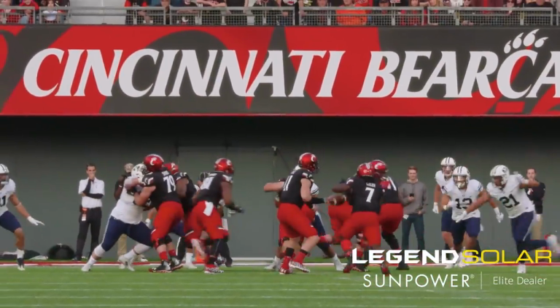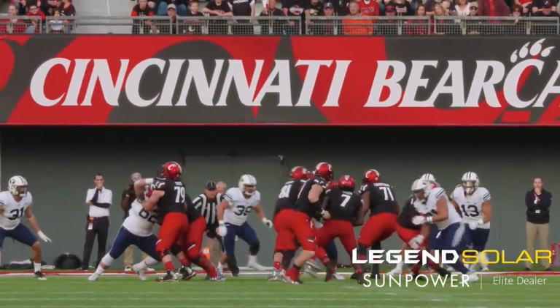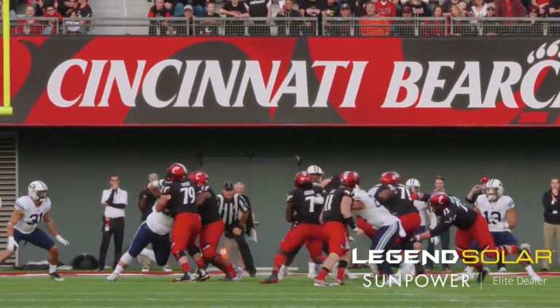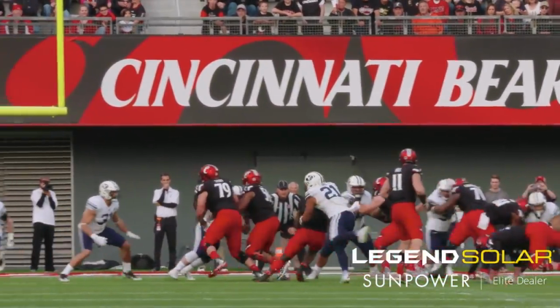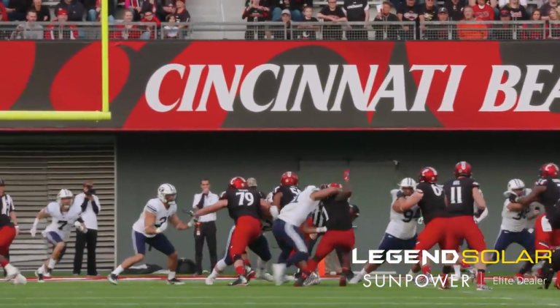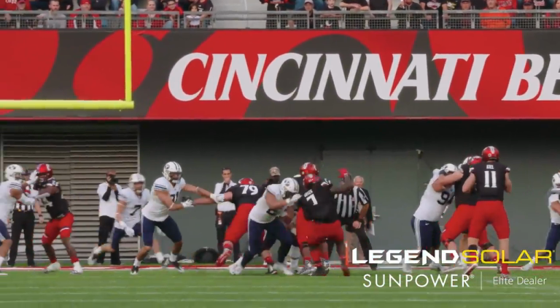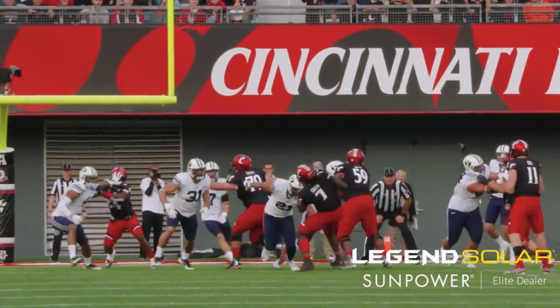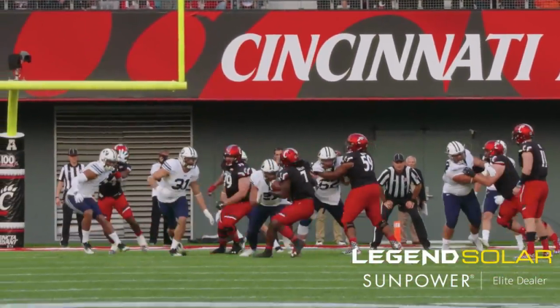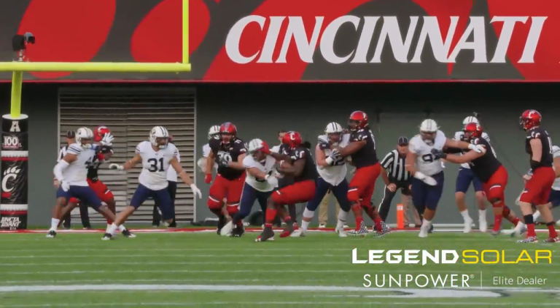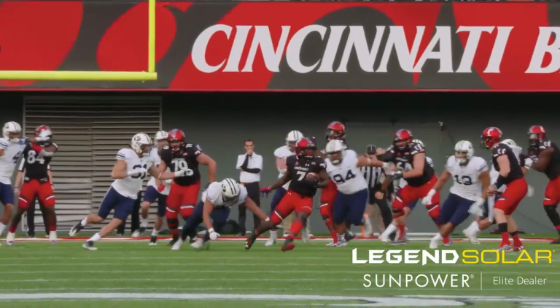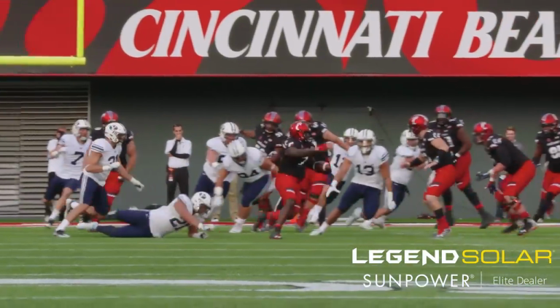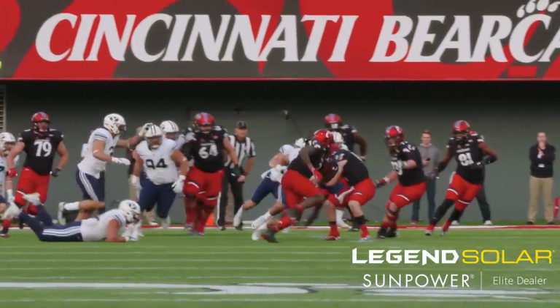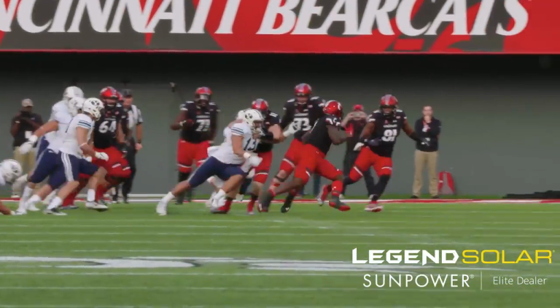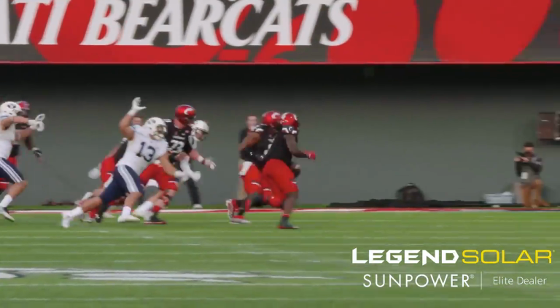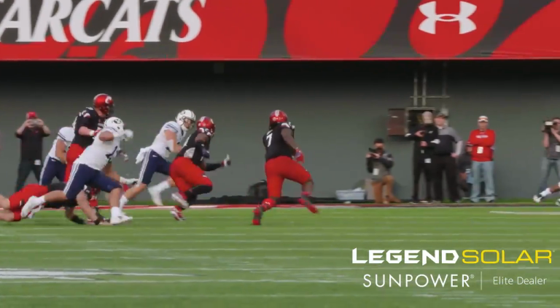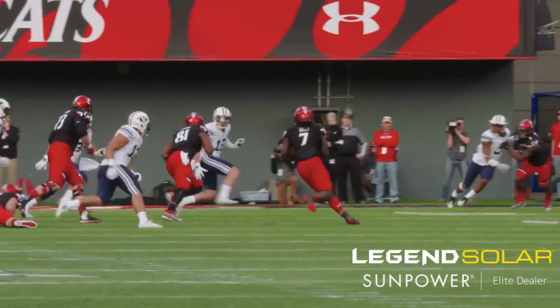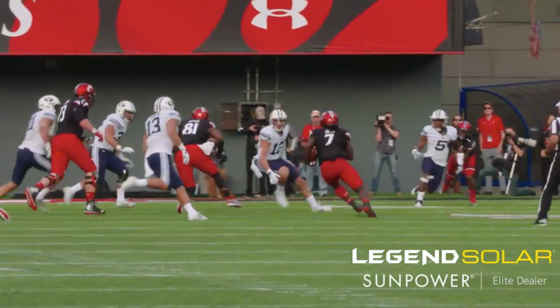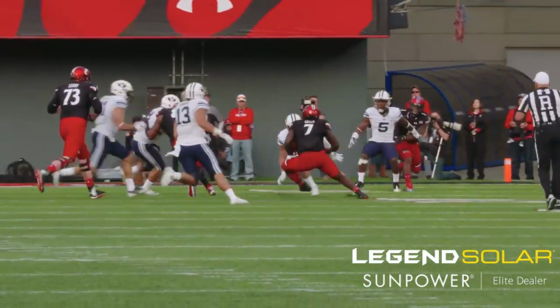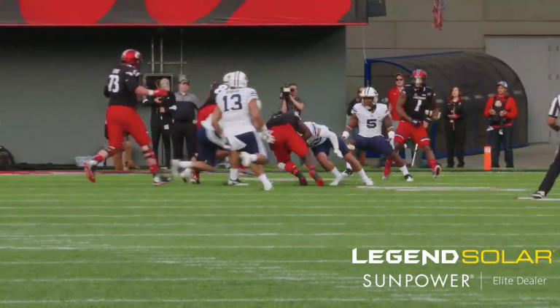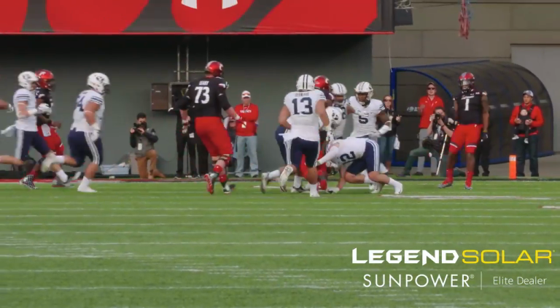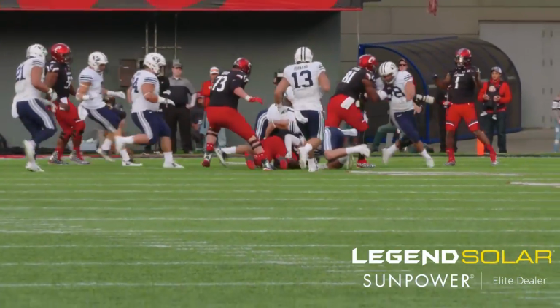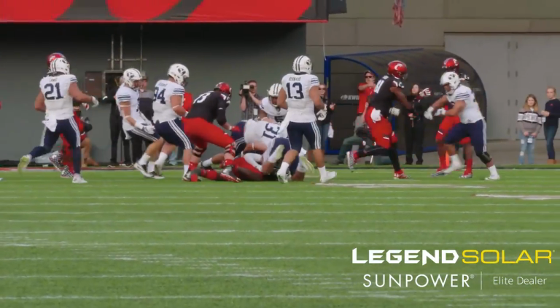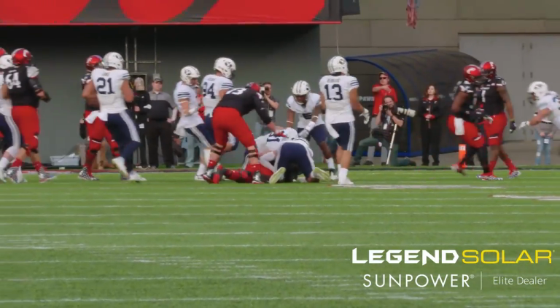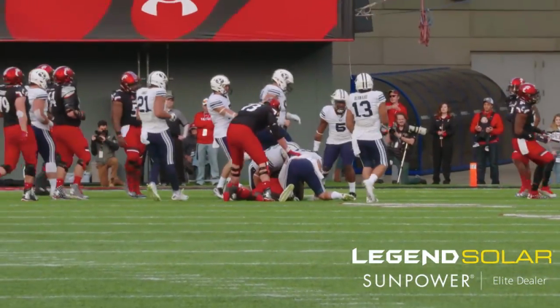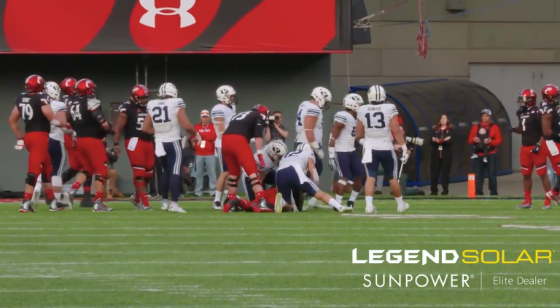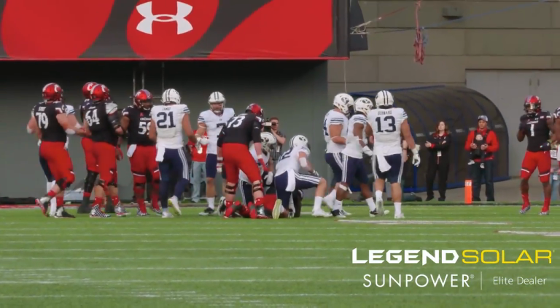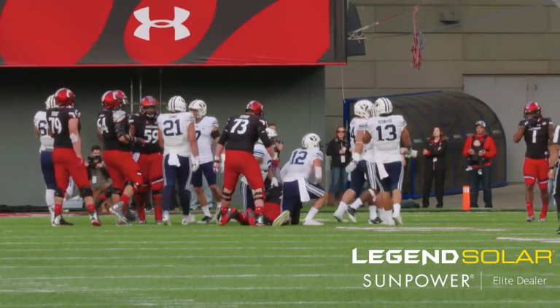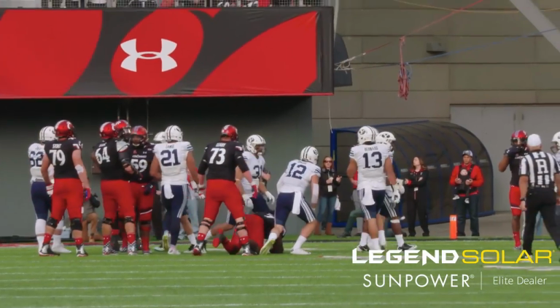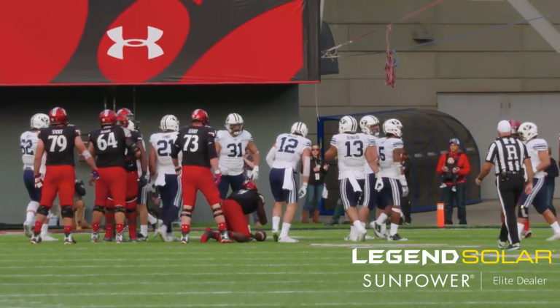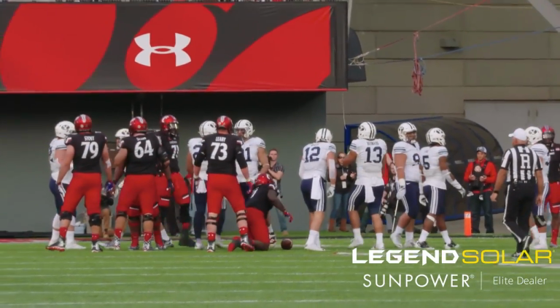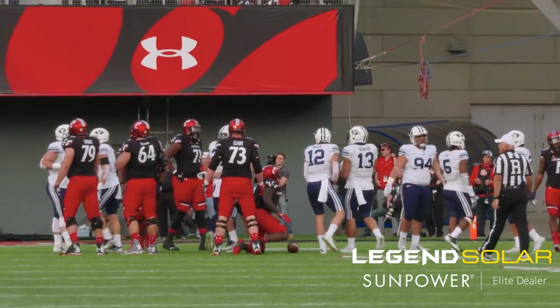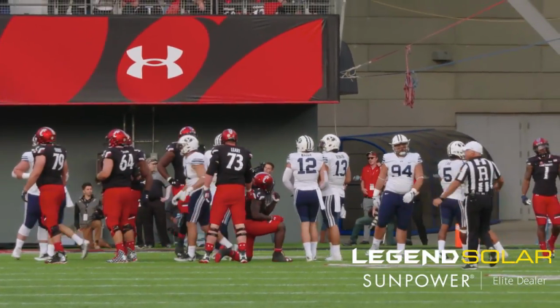Keel shotgun, delay handoff to Teon Green. Longy wraps him up, loses him, and Green keeps the play alive to the right side, but ultimately a host of Cougar tacklers drop him for a loss on the play.